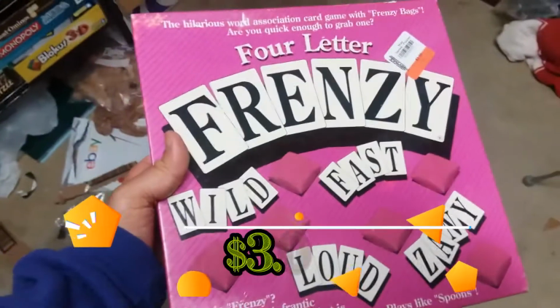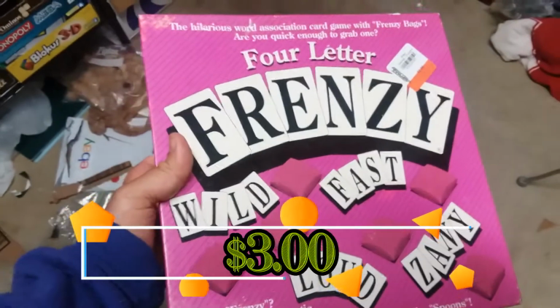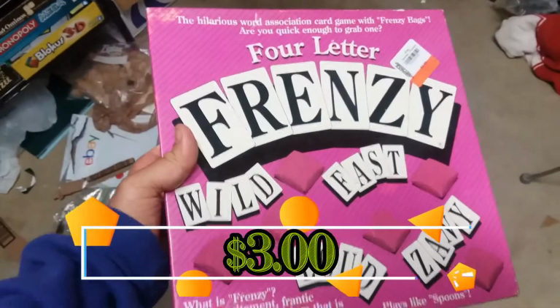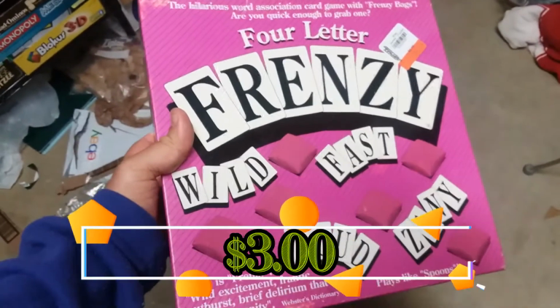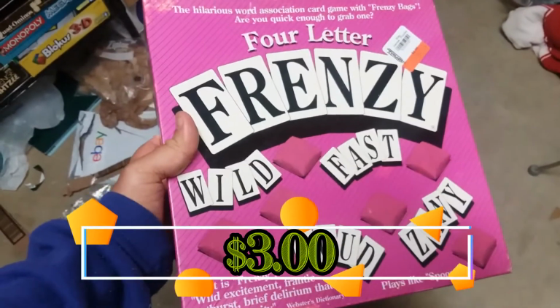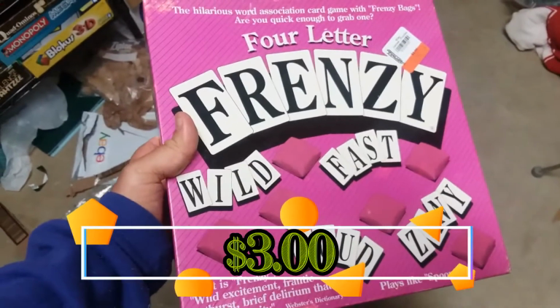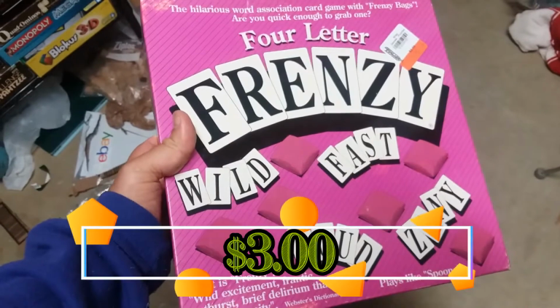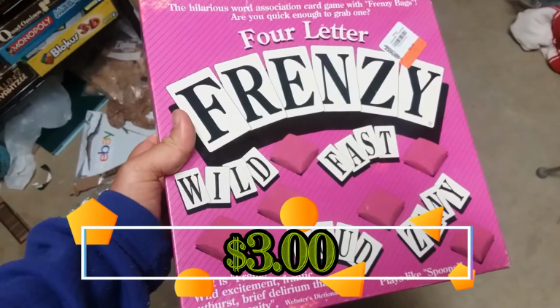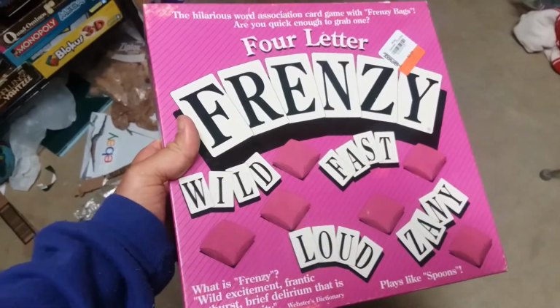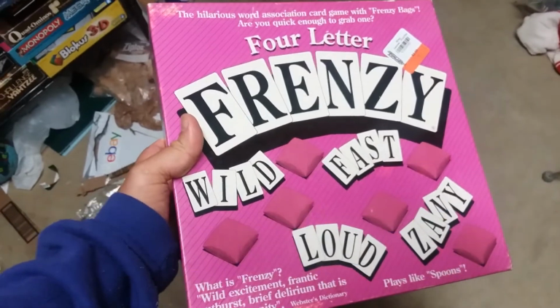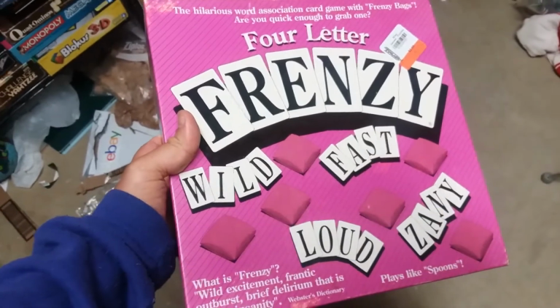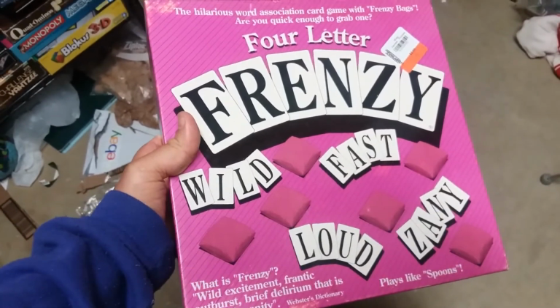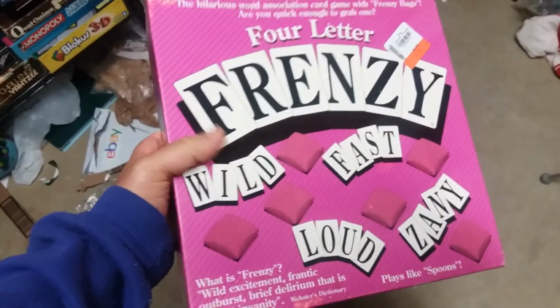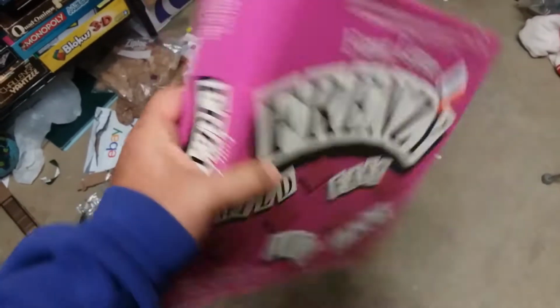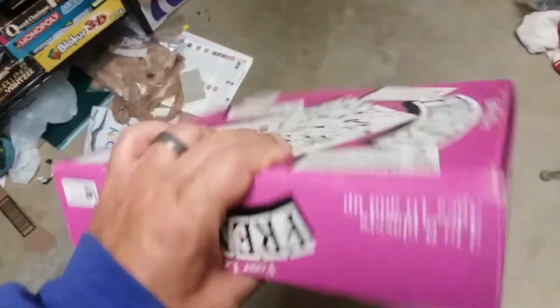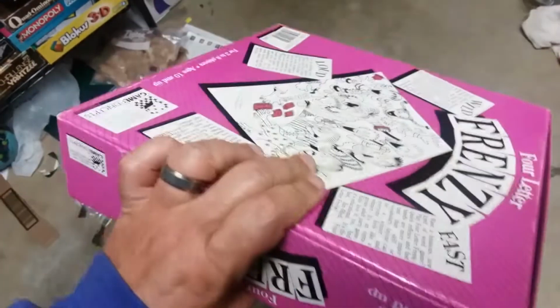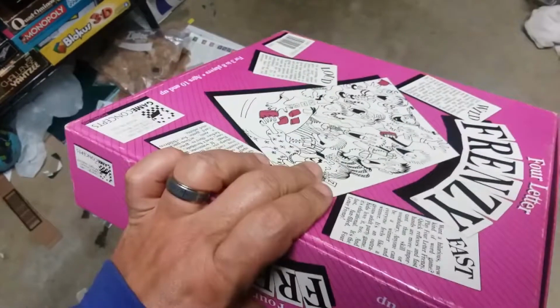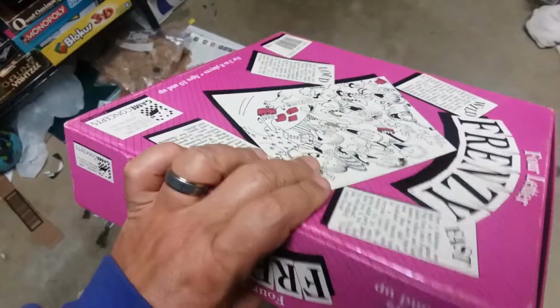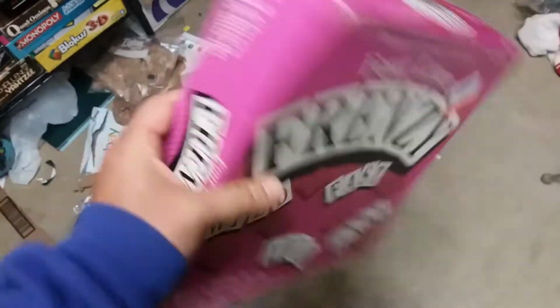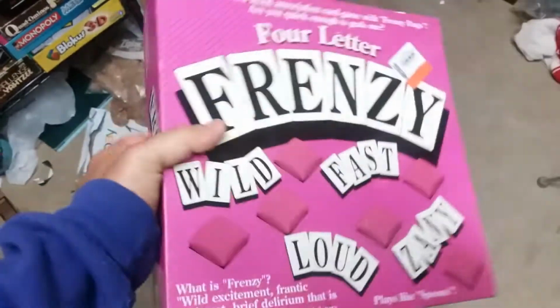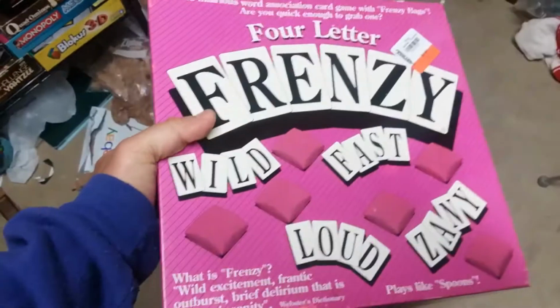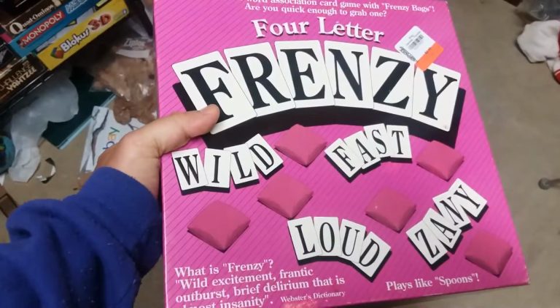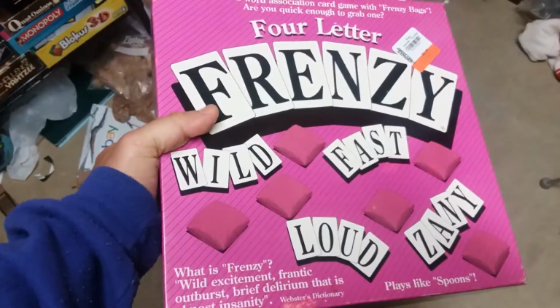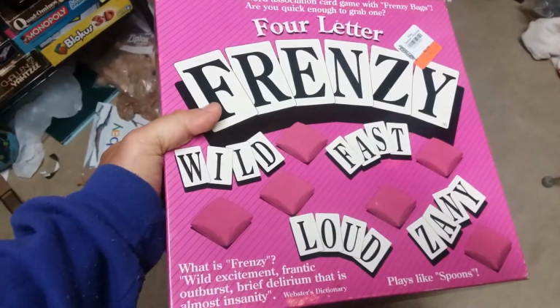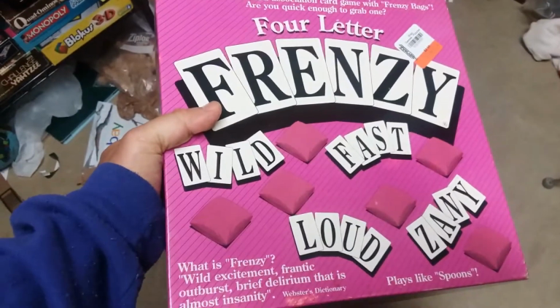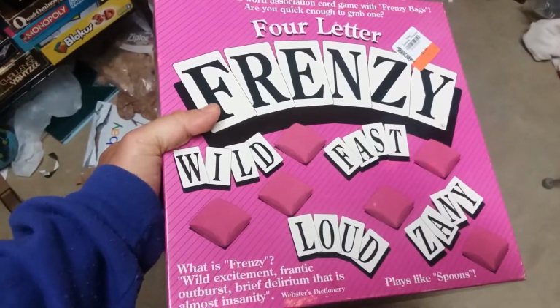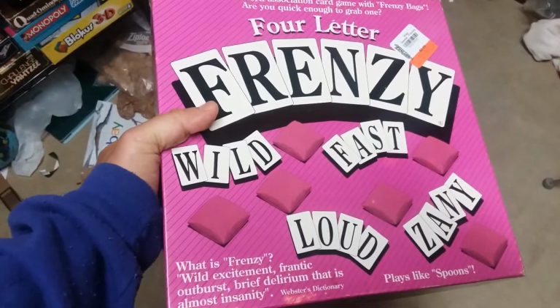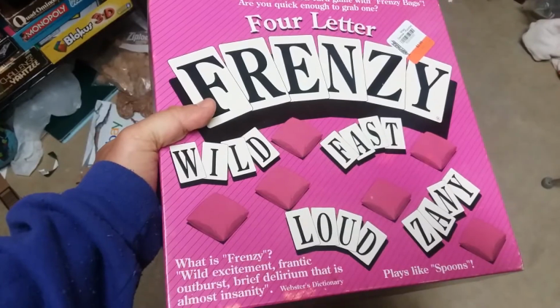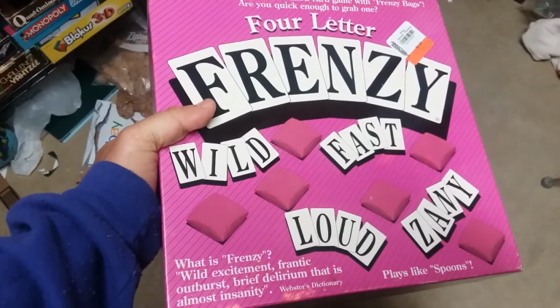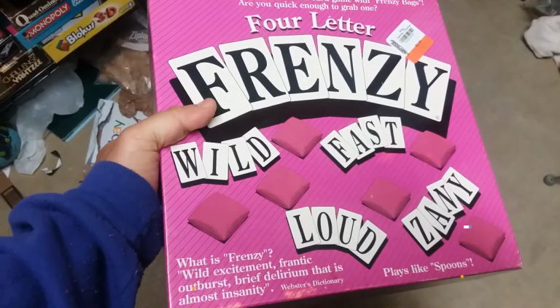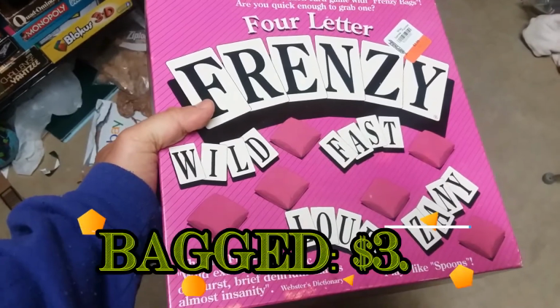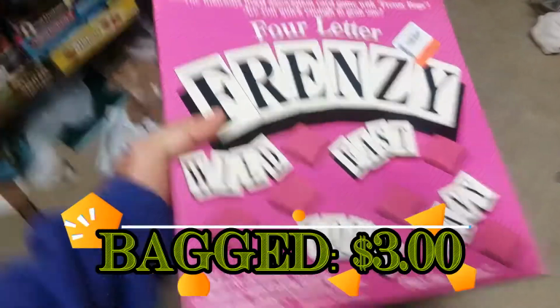Here is Four Letter Frenzy. This is a word game that plays like Spoons. It's a party game. I'll go ahead and pick it up — why not?